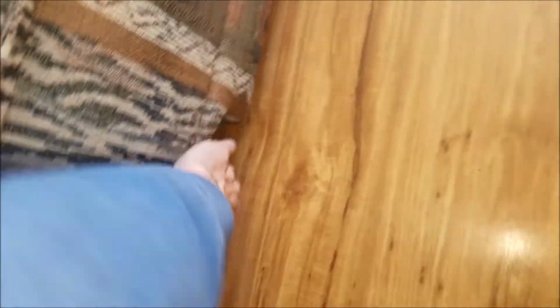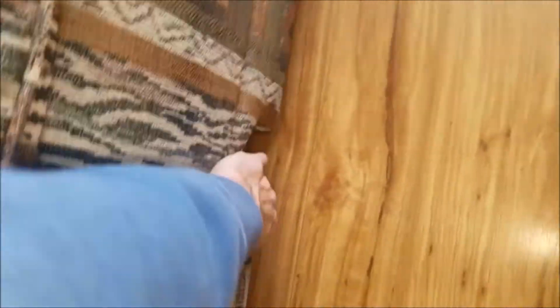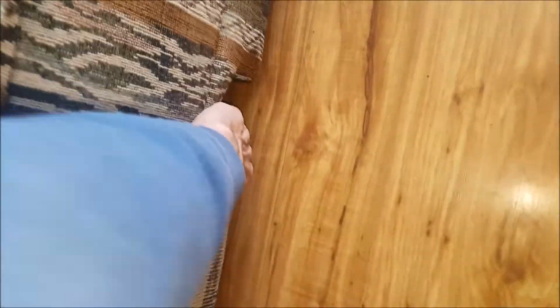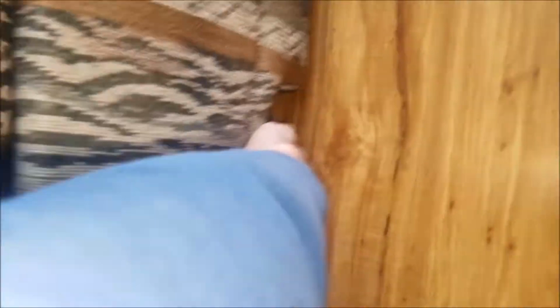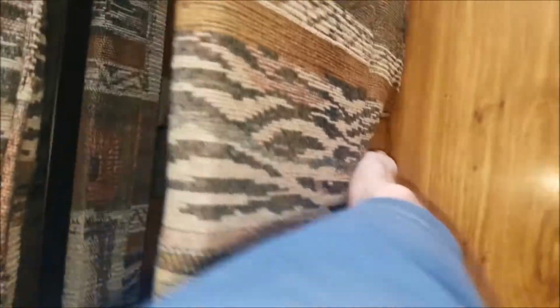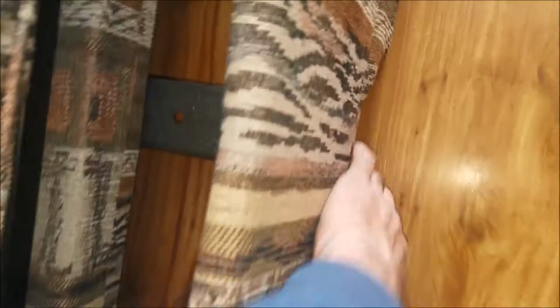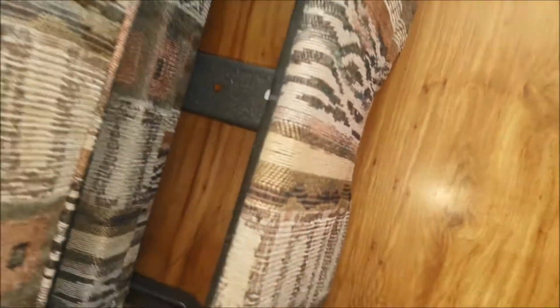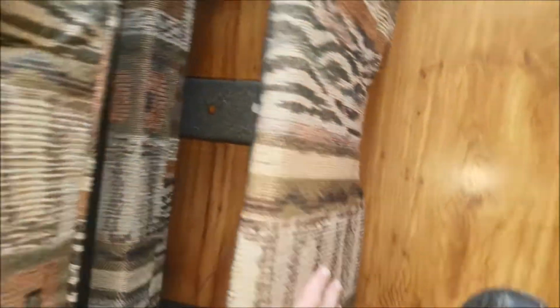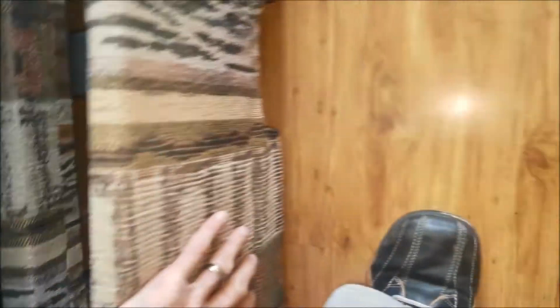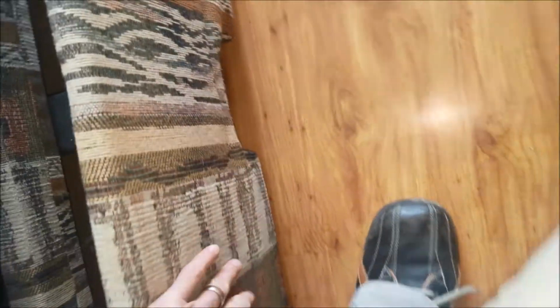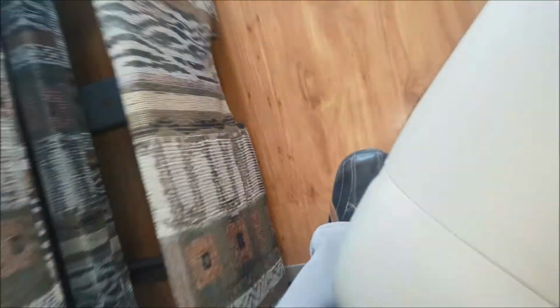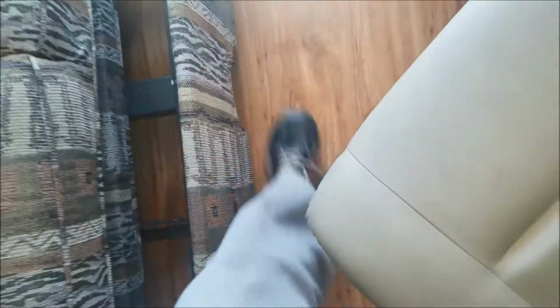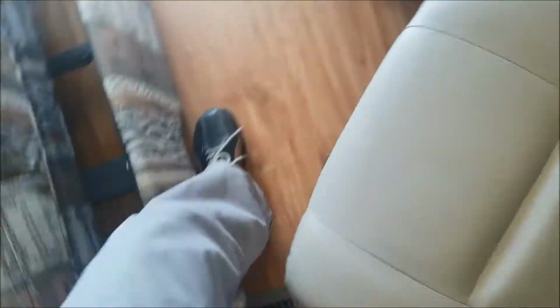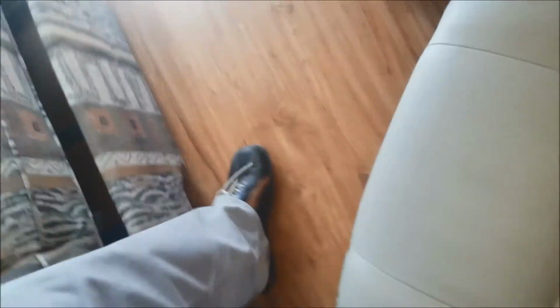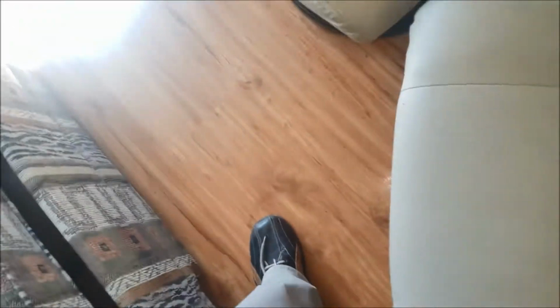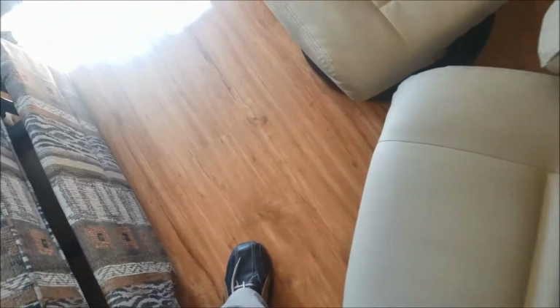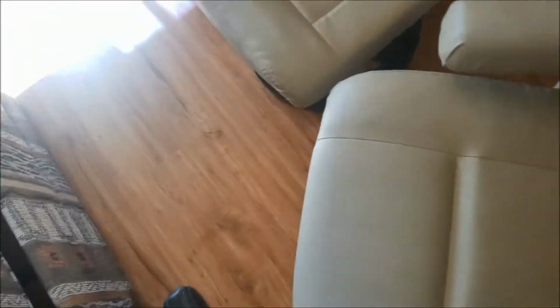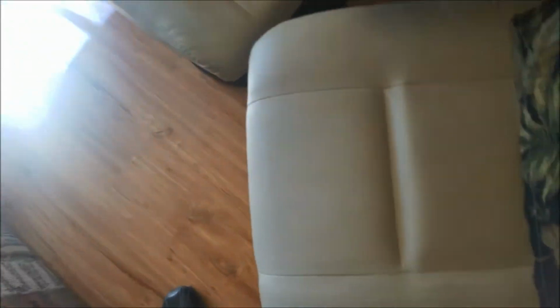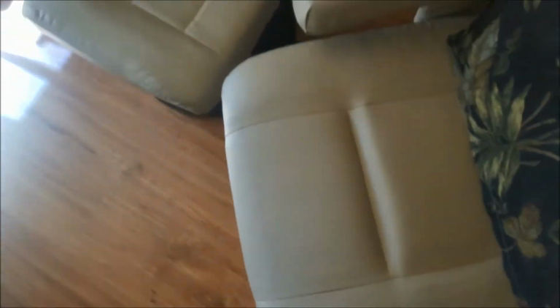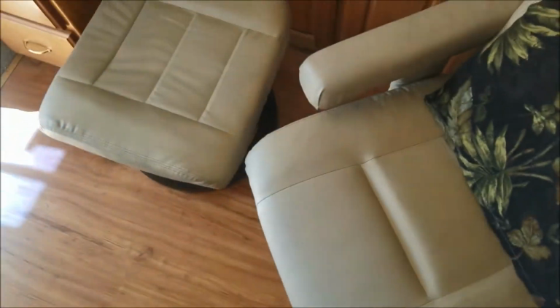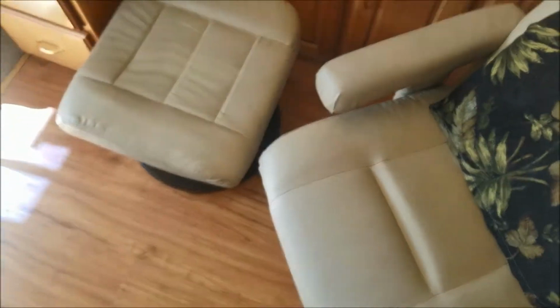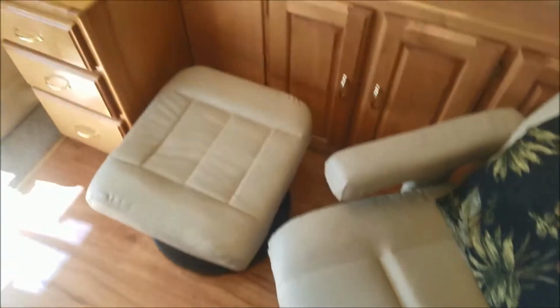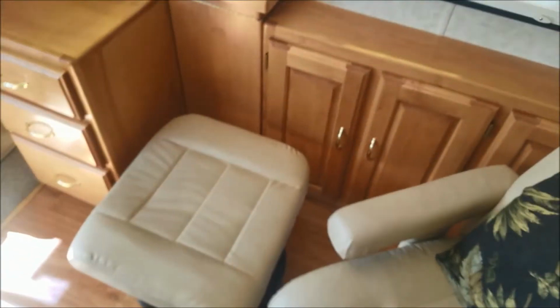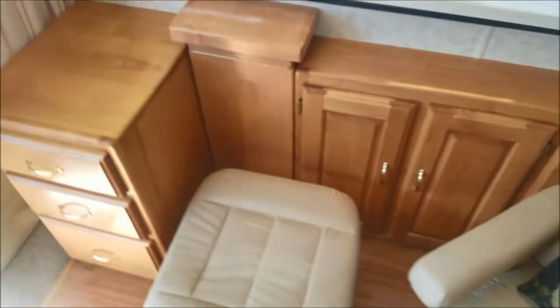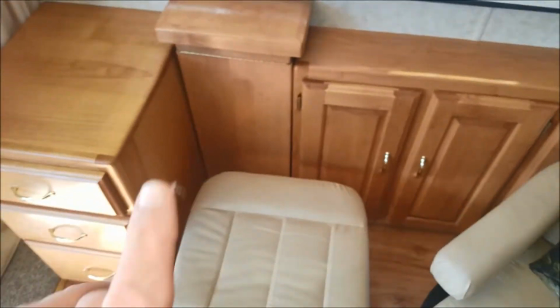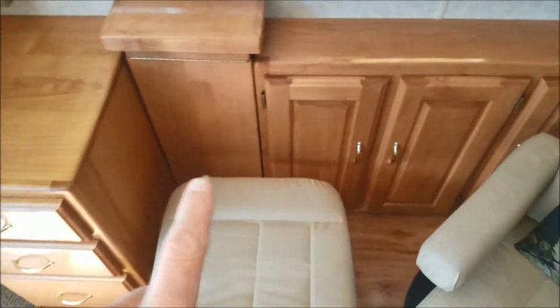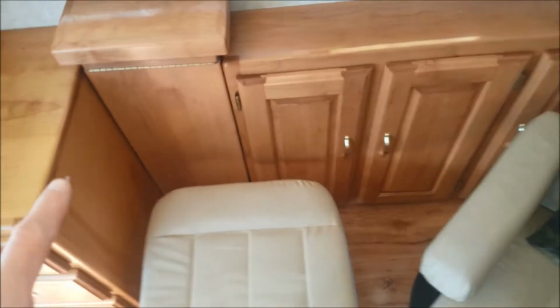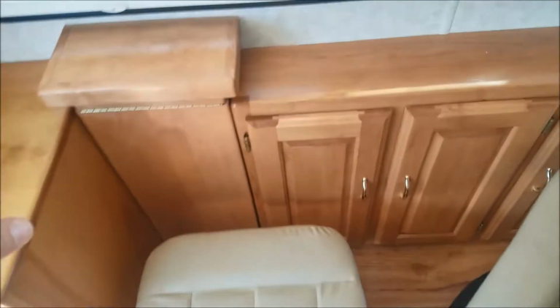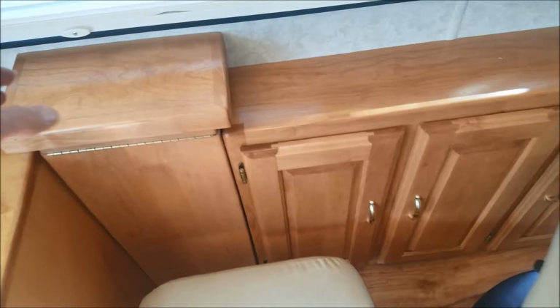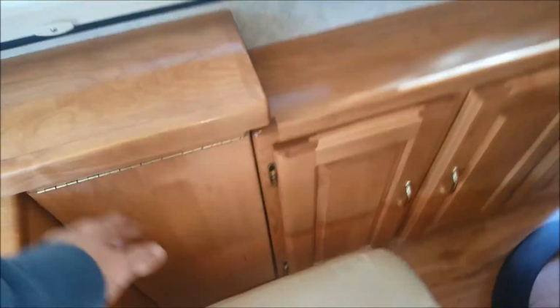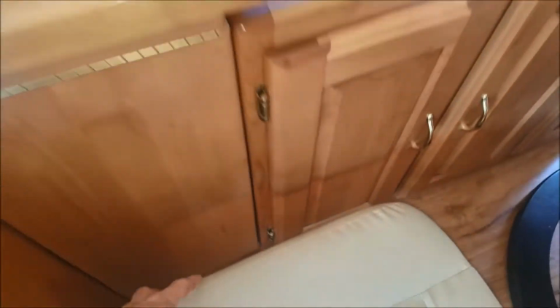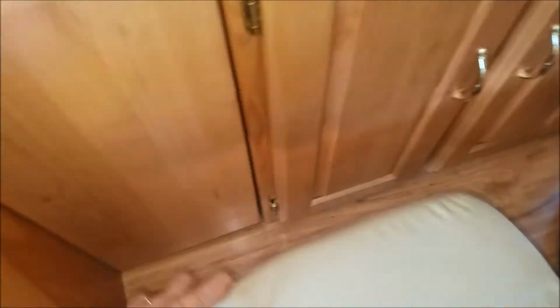...and the trundle comes out. Now, talking about cabinets — originally from Monaco, the only thing there was is this table that comes out here.